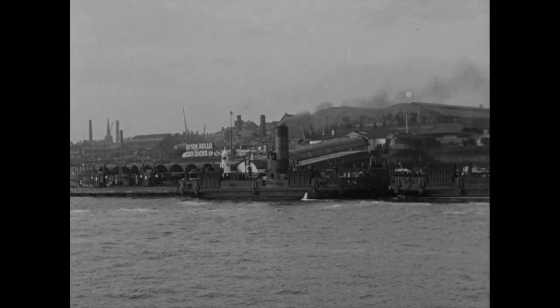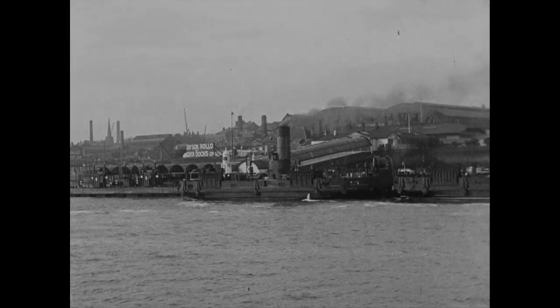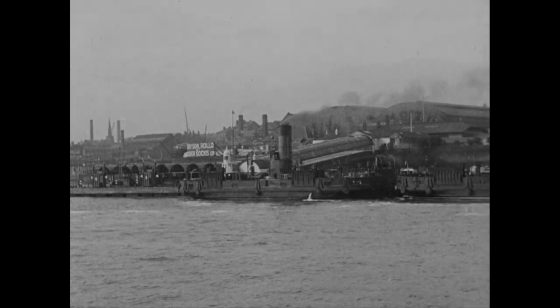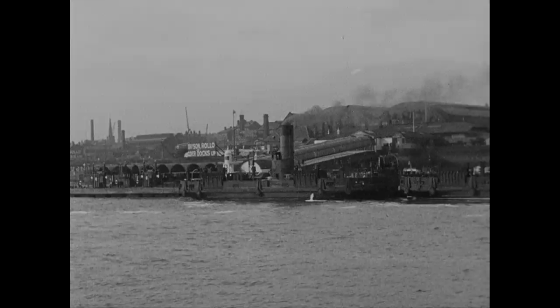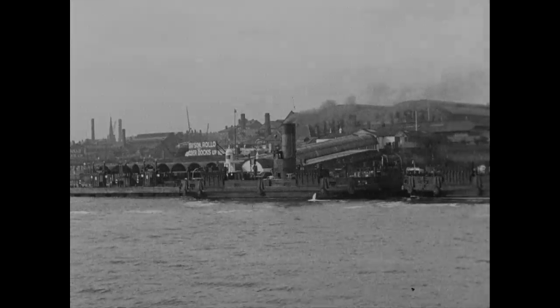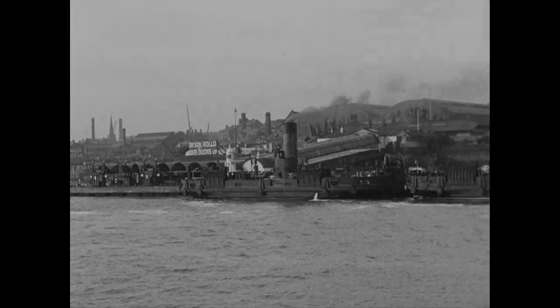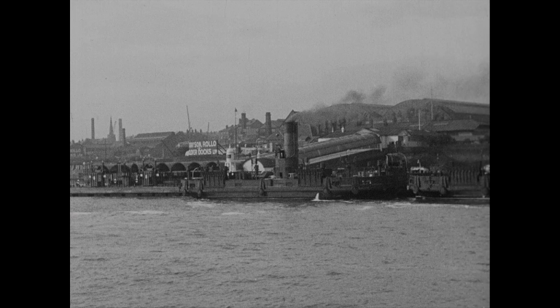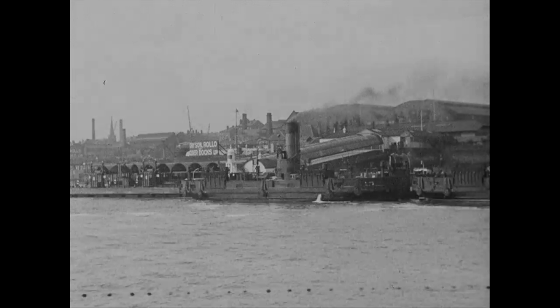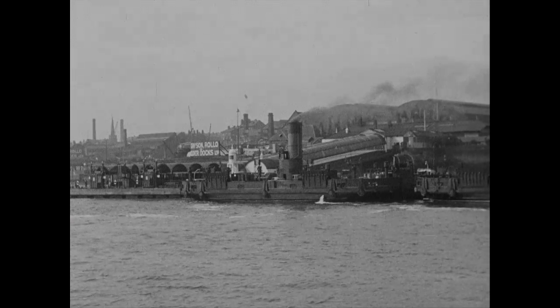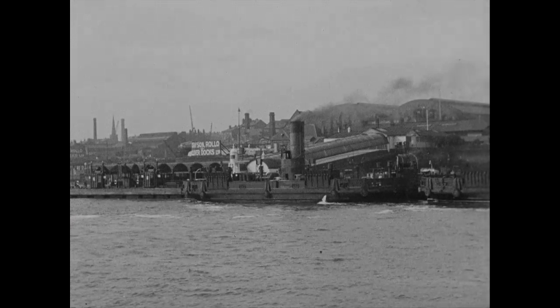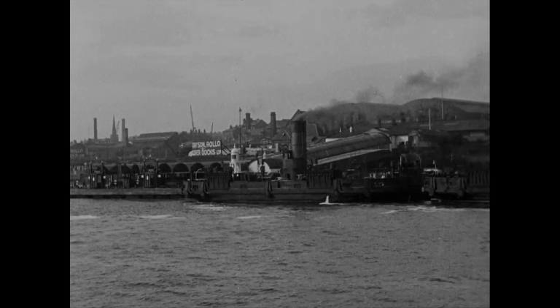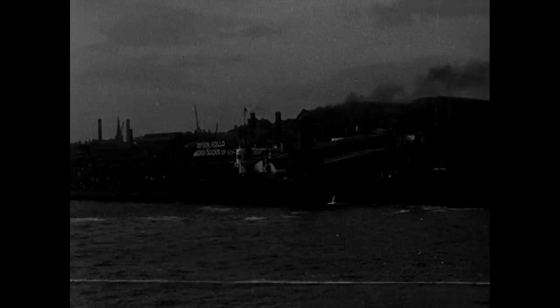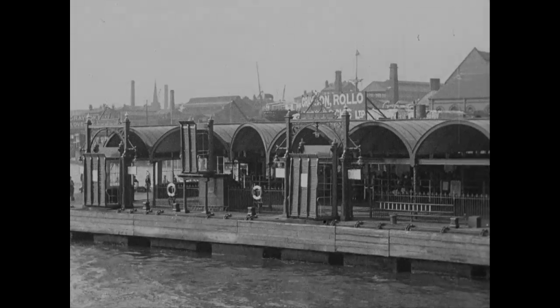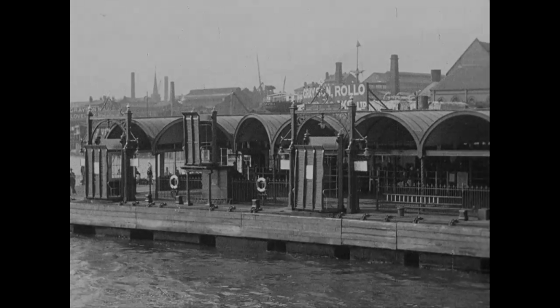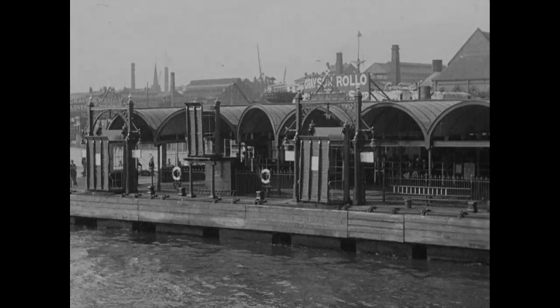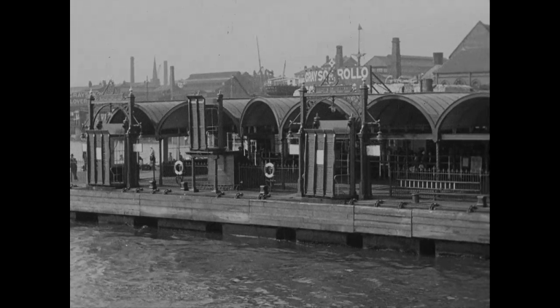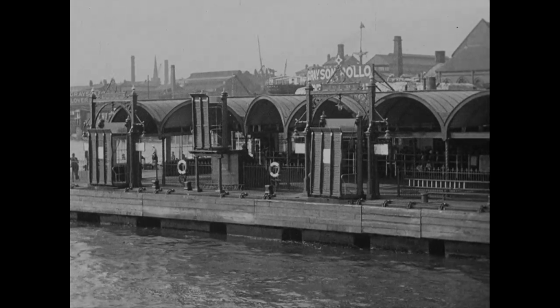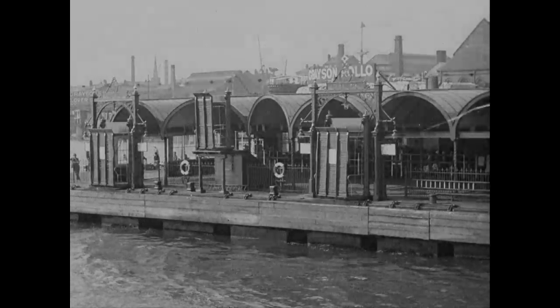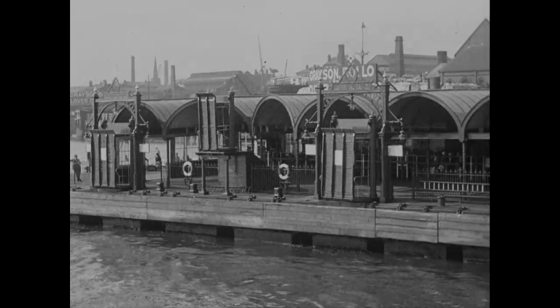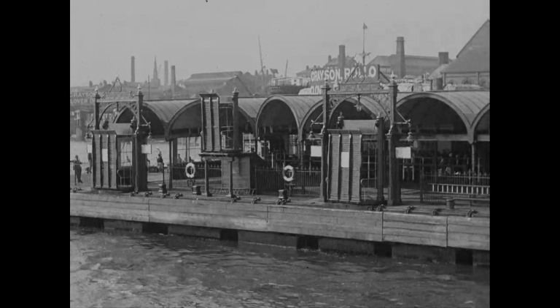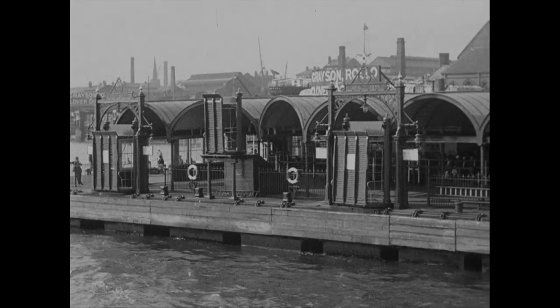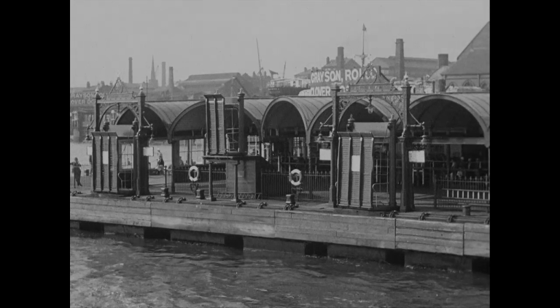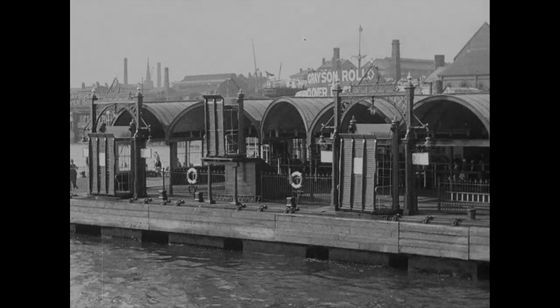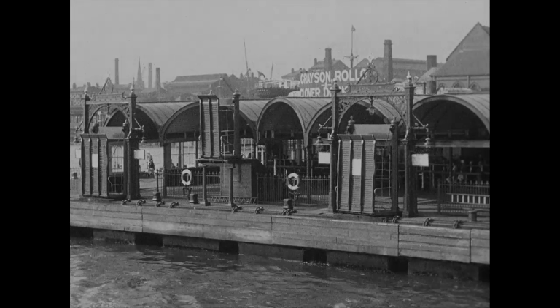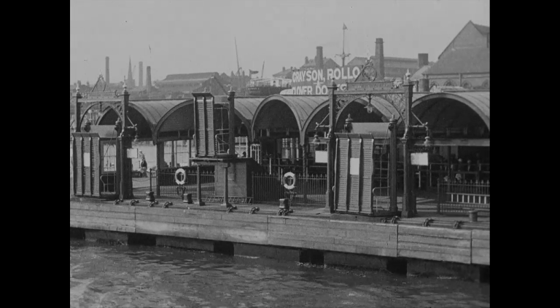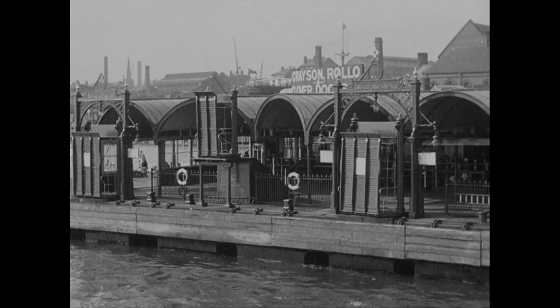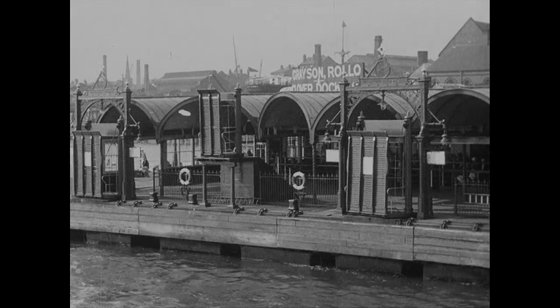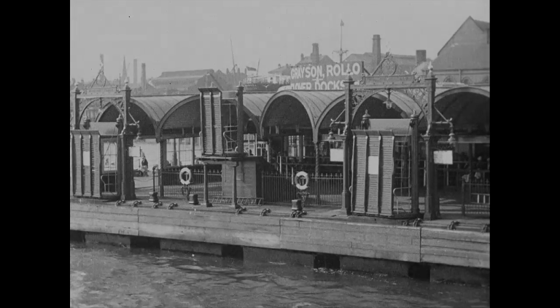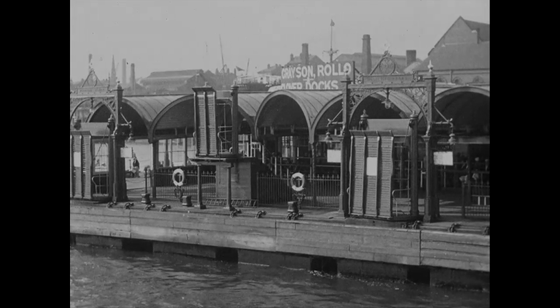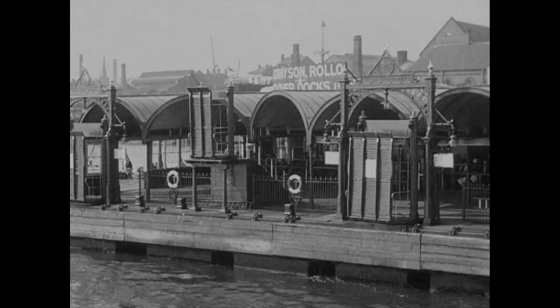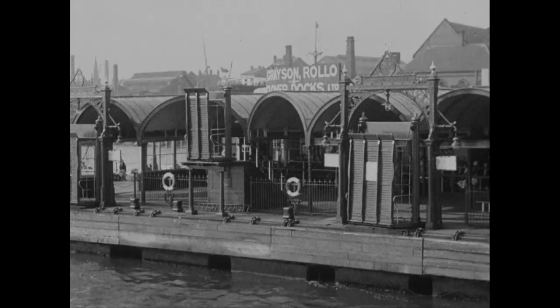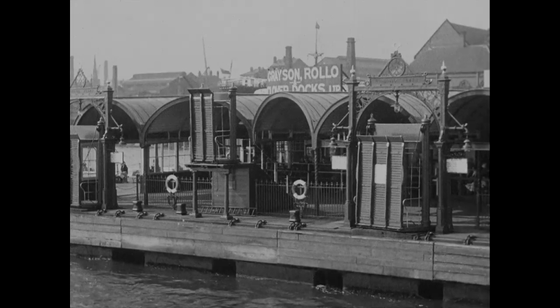From the deck of one of the busy ferry steamers we have an excellent view of the wonderful floating stage, one of the finest and most convenient of its kind in the world, truly a triumph of British engineering and skill.